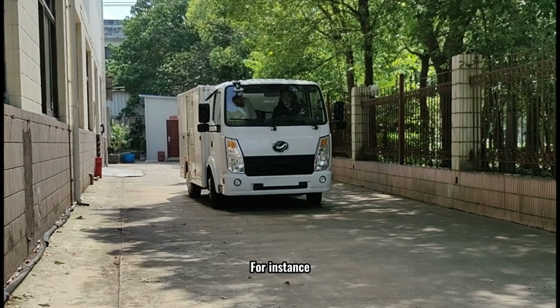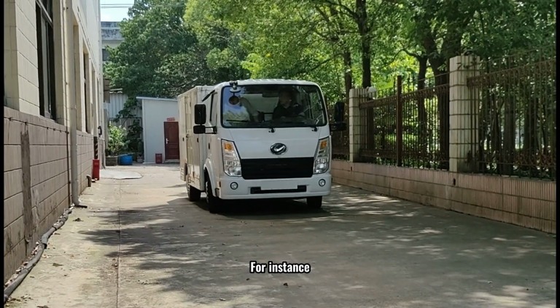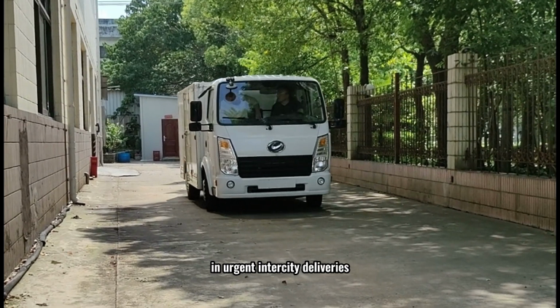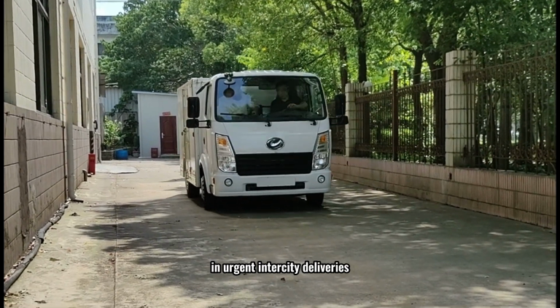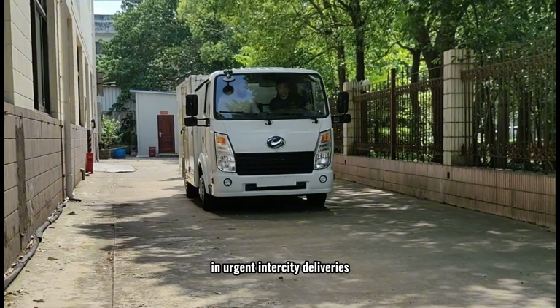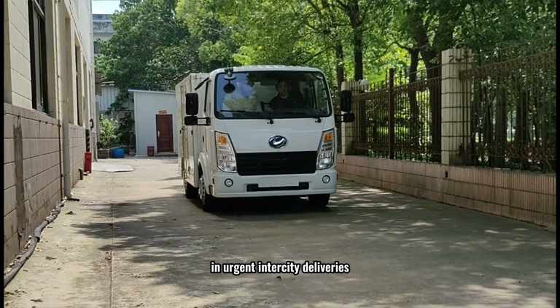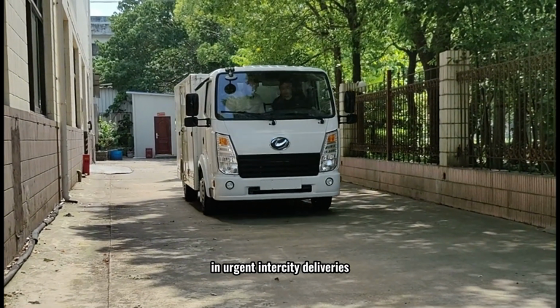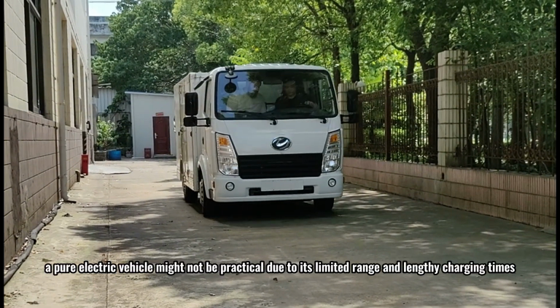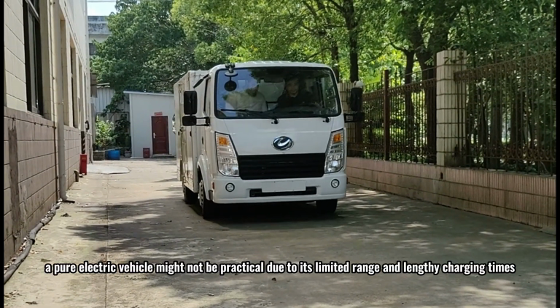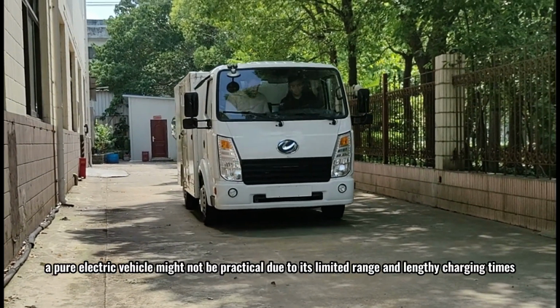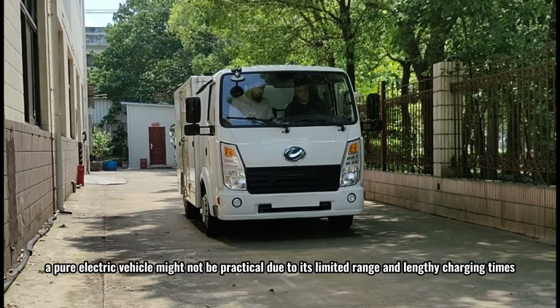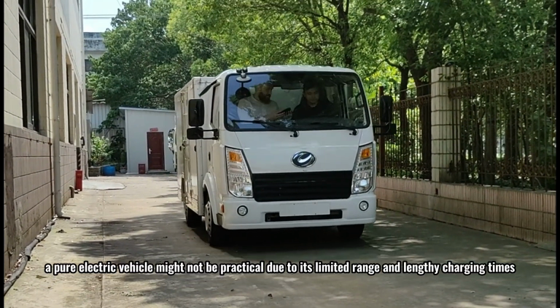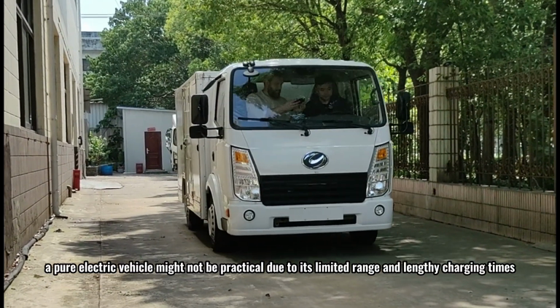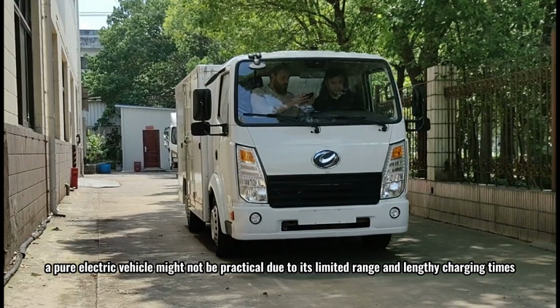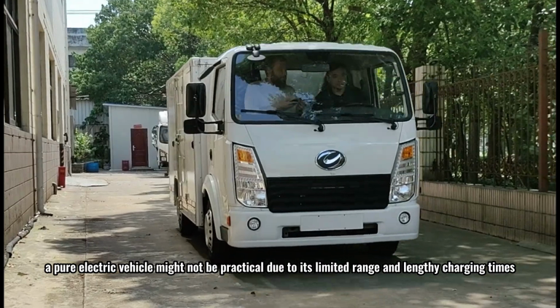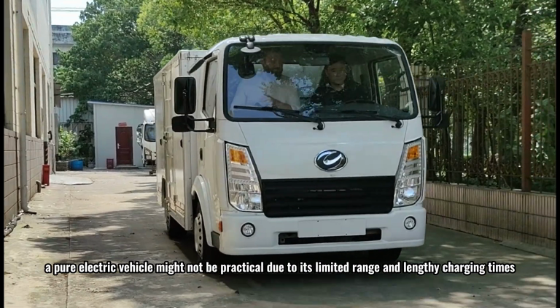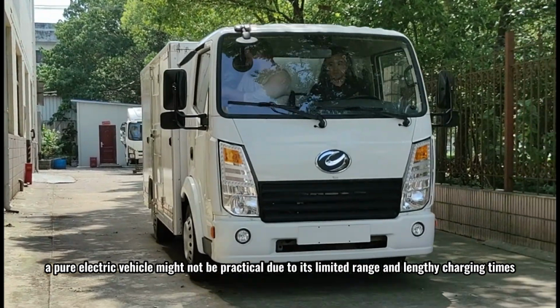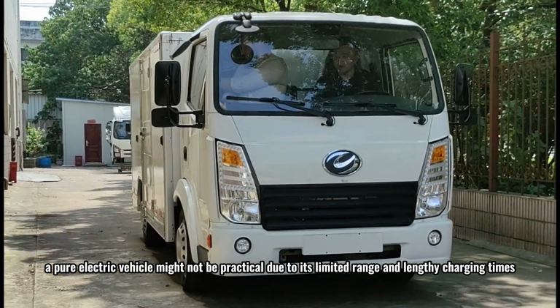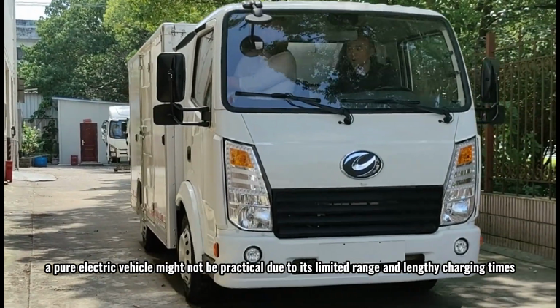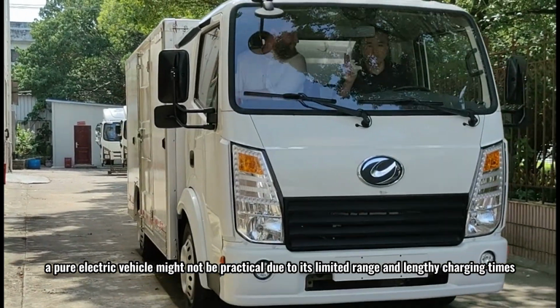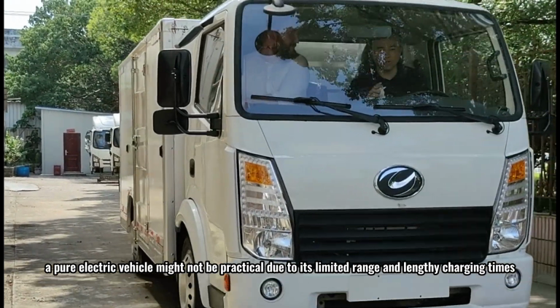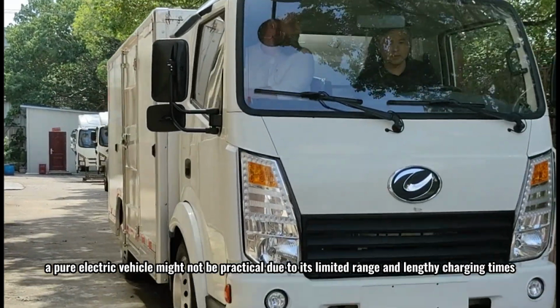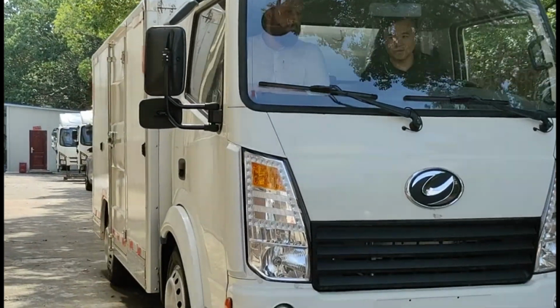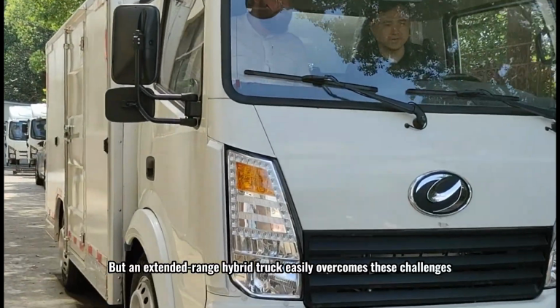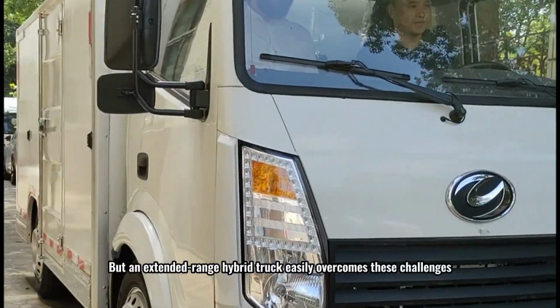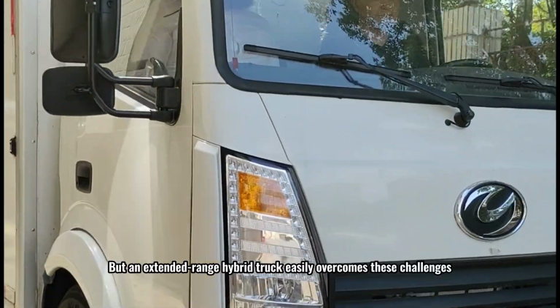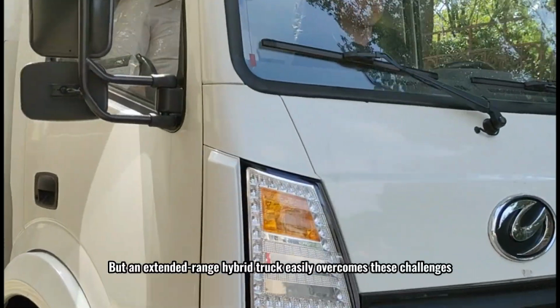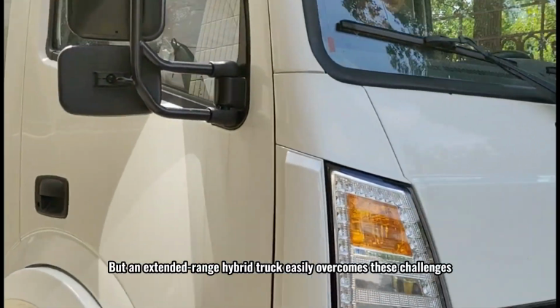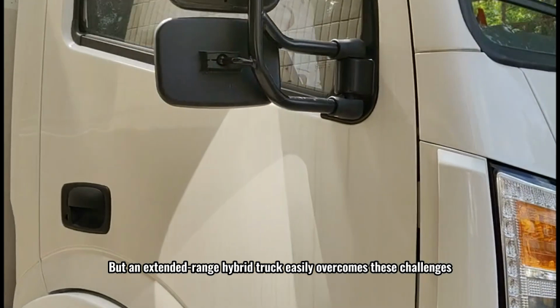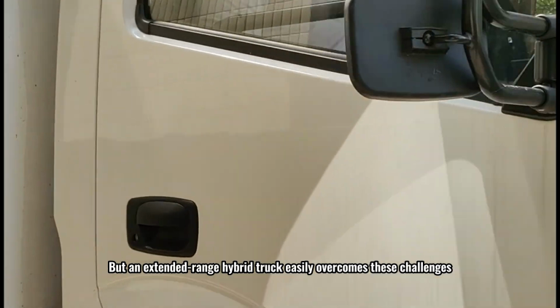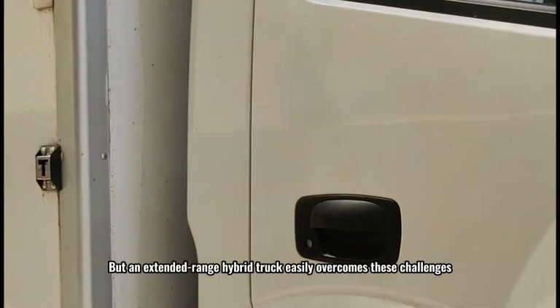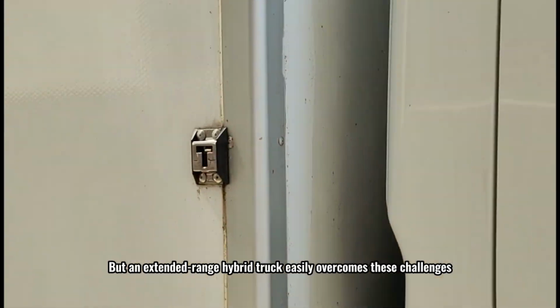Another significant advantage is the ability to handle longer trips. For instance, in urgent intercity deliveries, a pure electric vehicle might not be practical due to its limited range and lengthy charging times, but an extended-range hybrid truck easily overcomes these challenges.